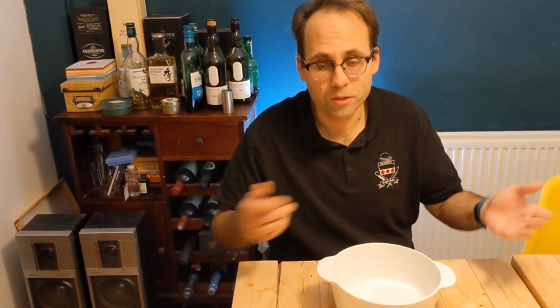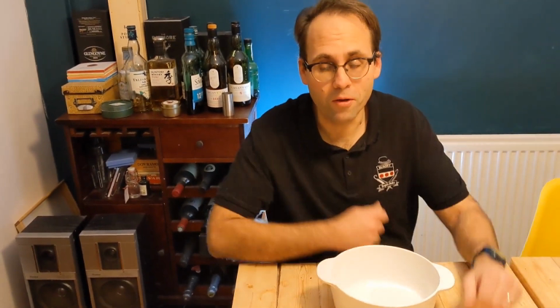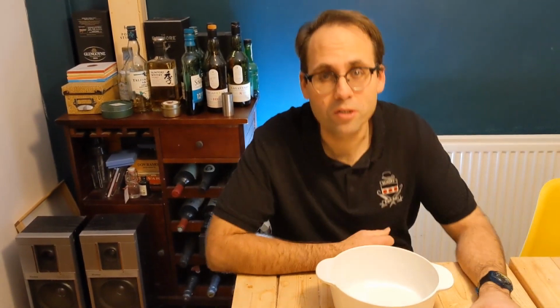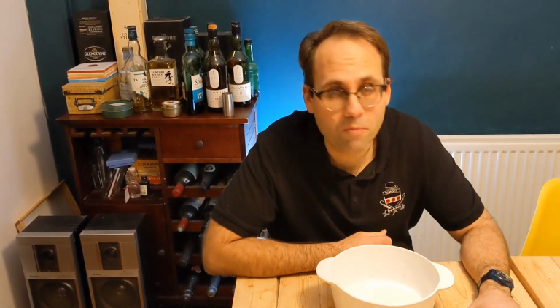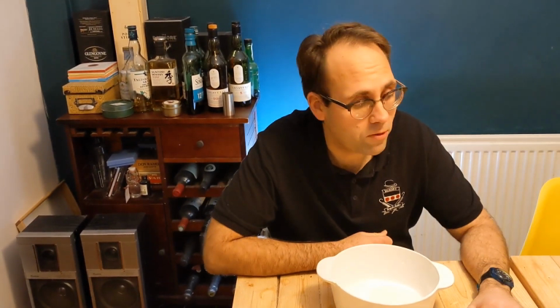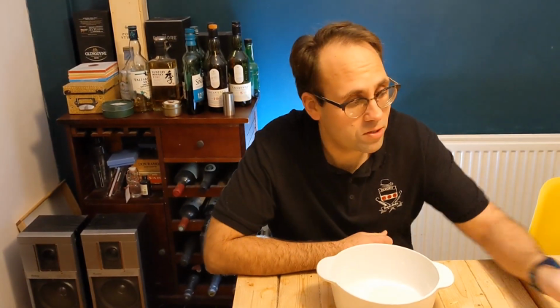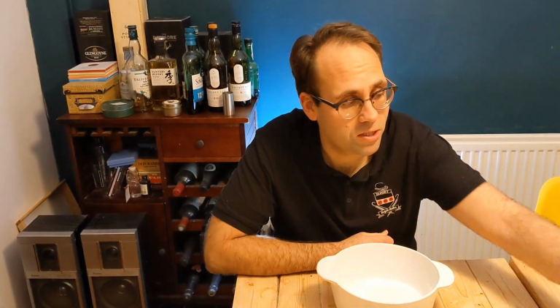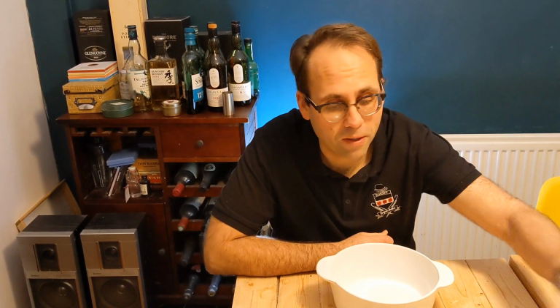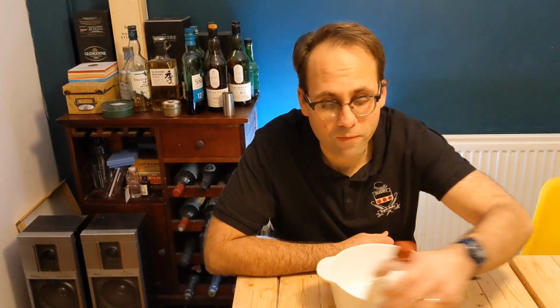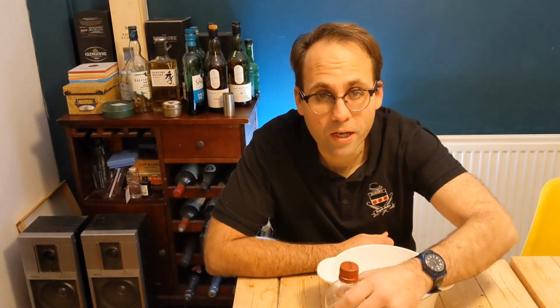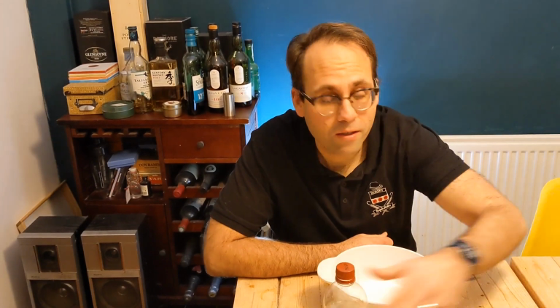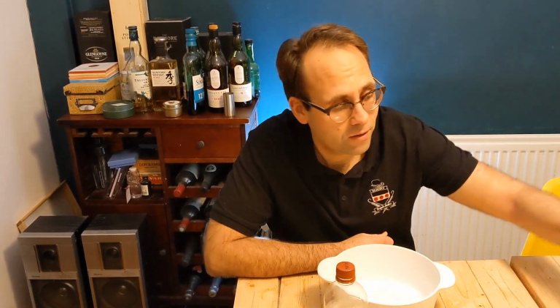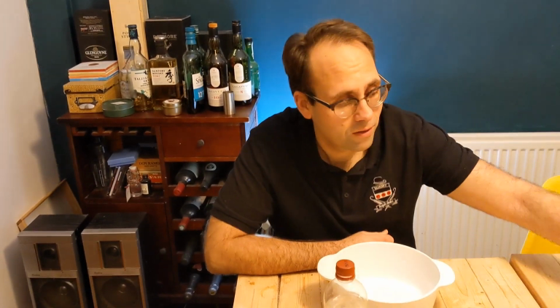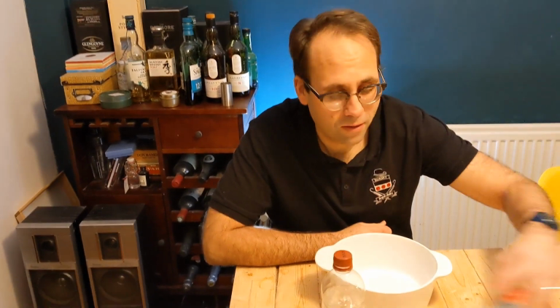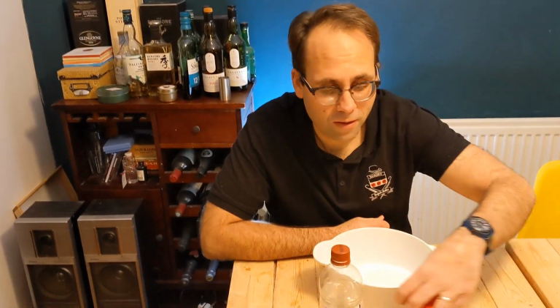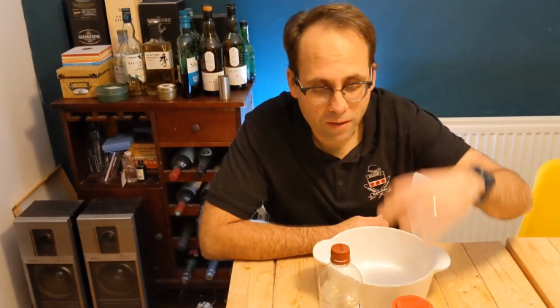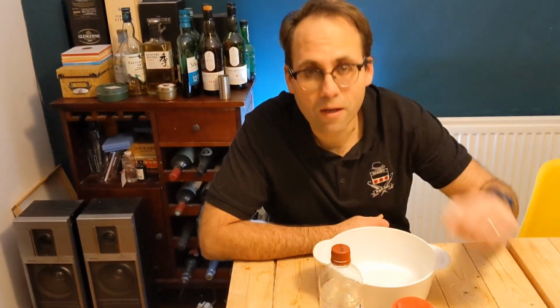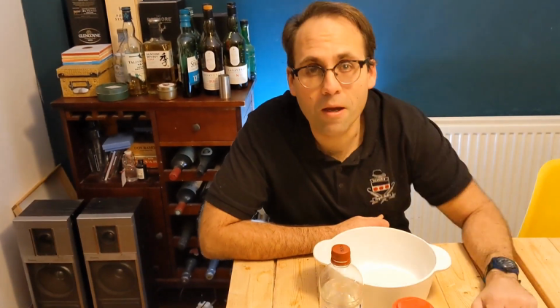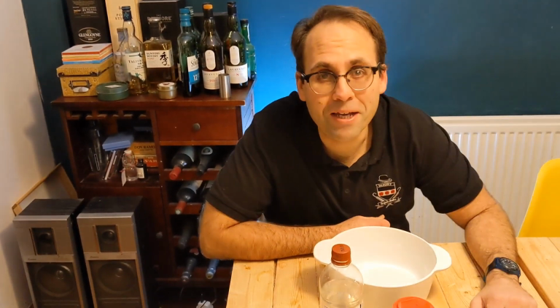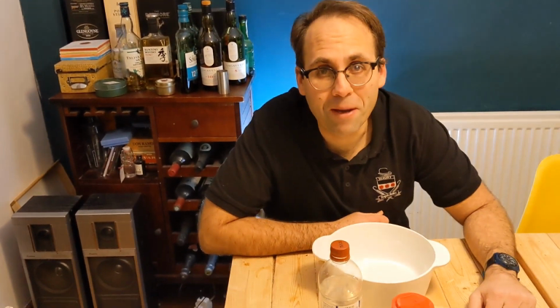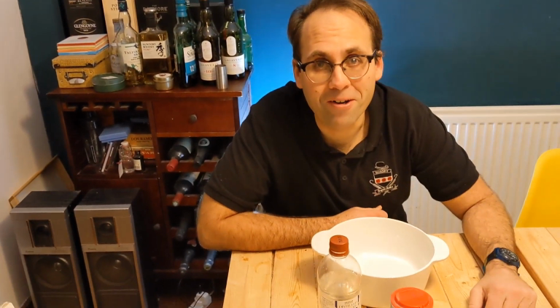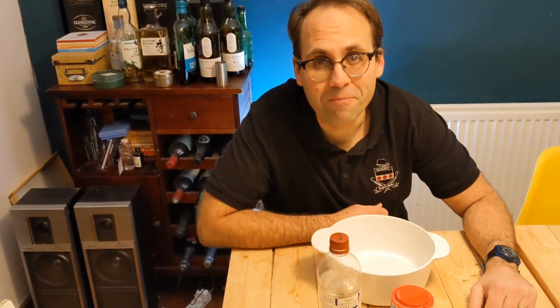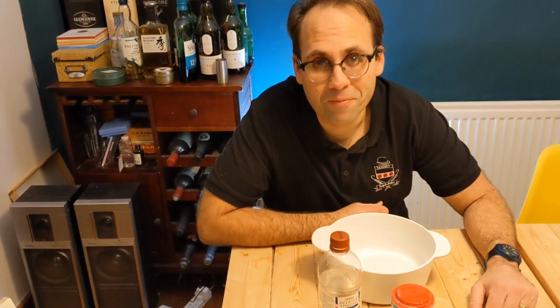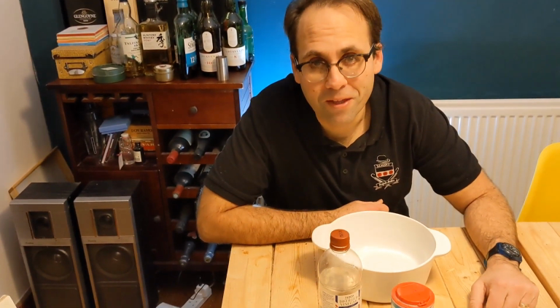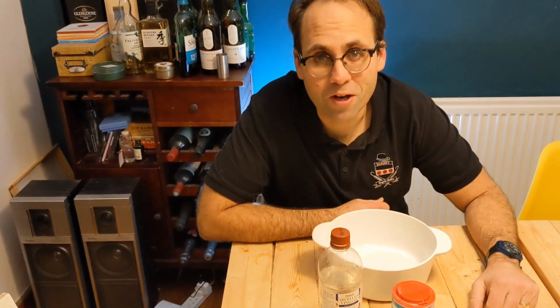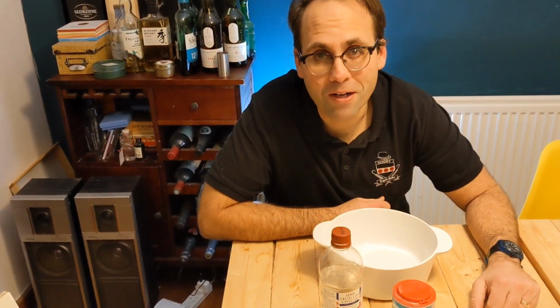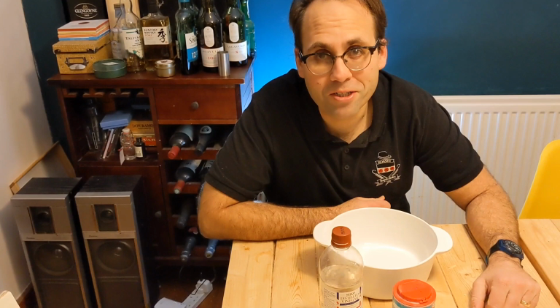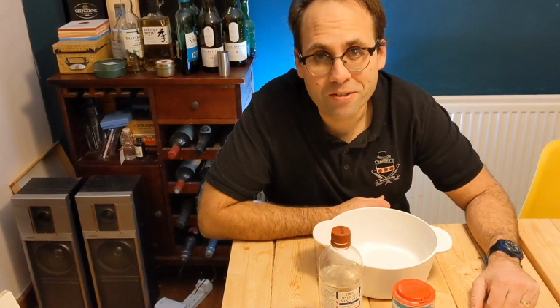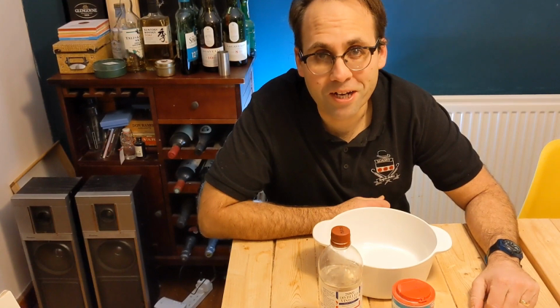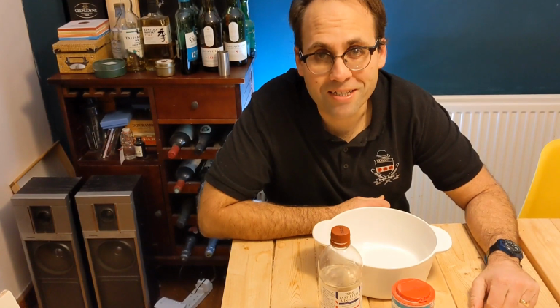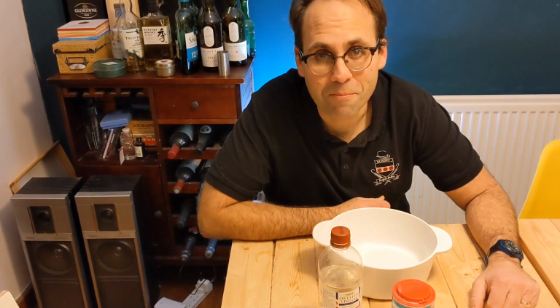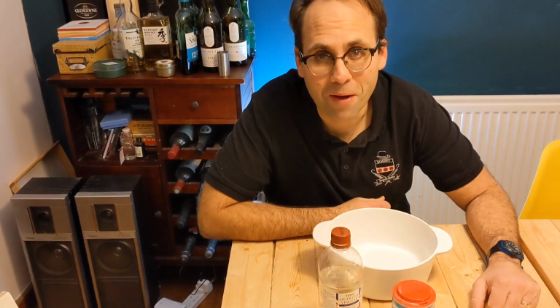Just remember it's as simple as vinegar and baking soda. Thanks very much. See you next time. Bye bye.